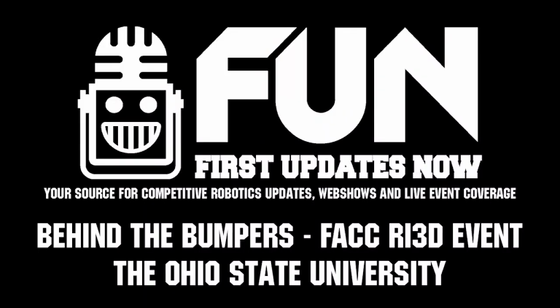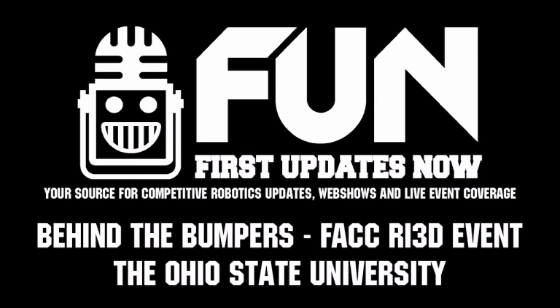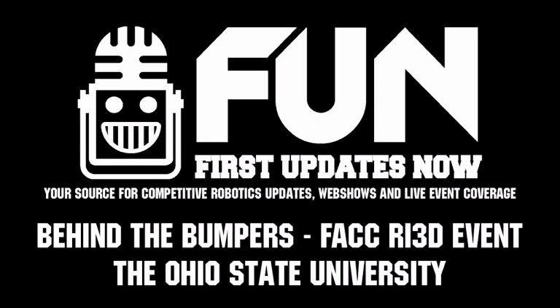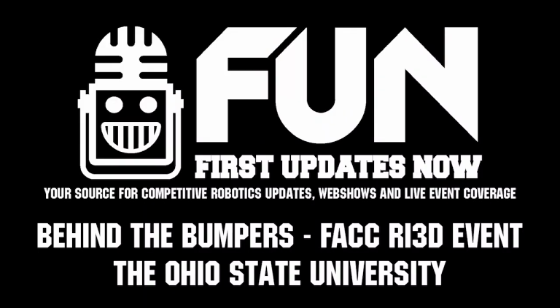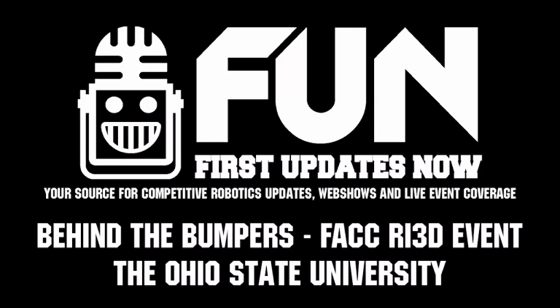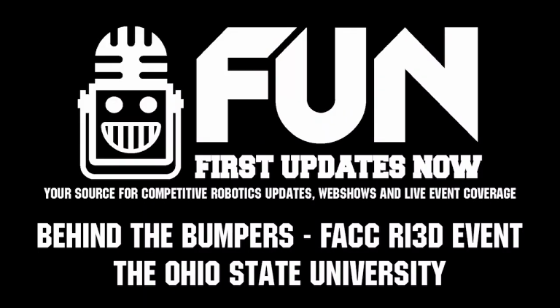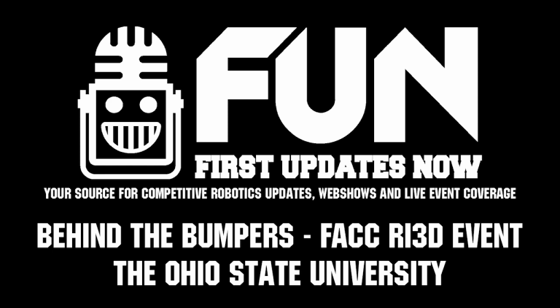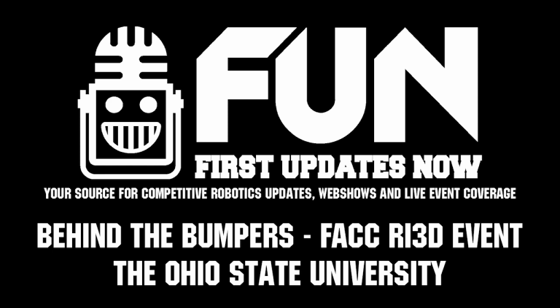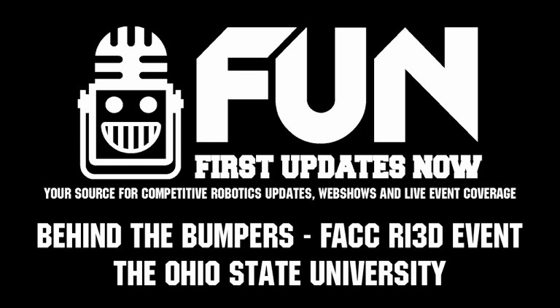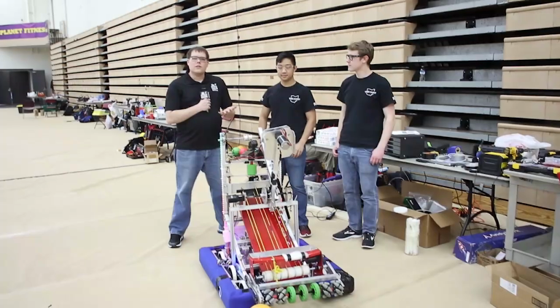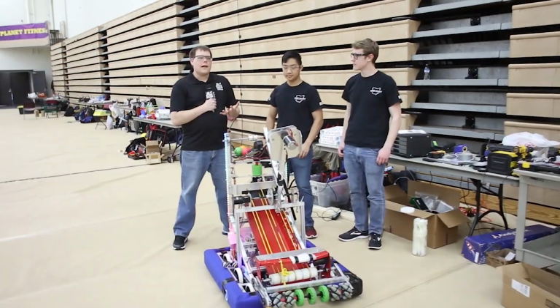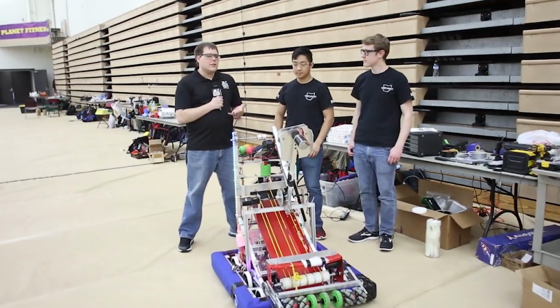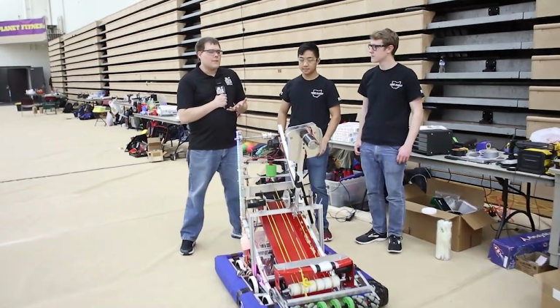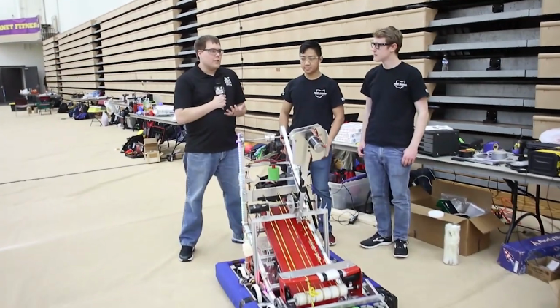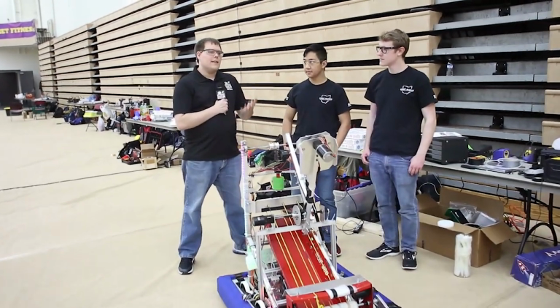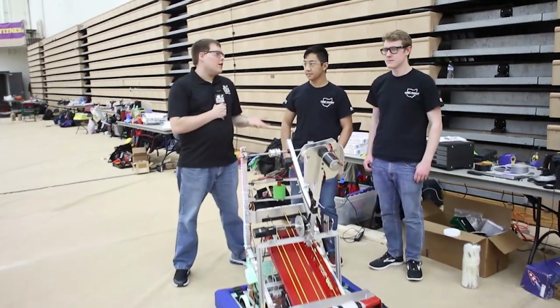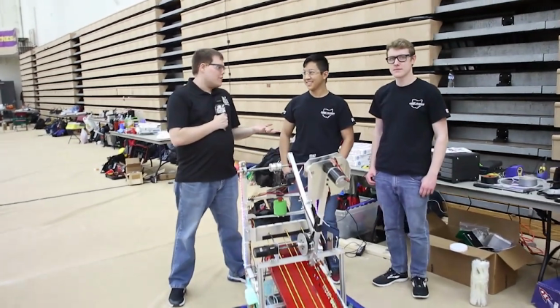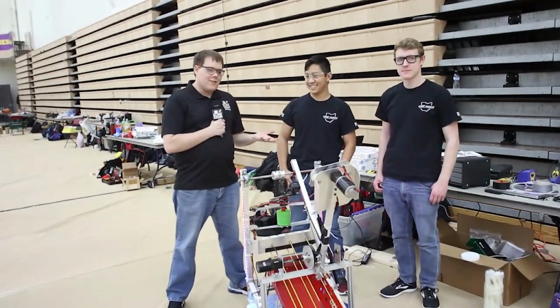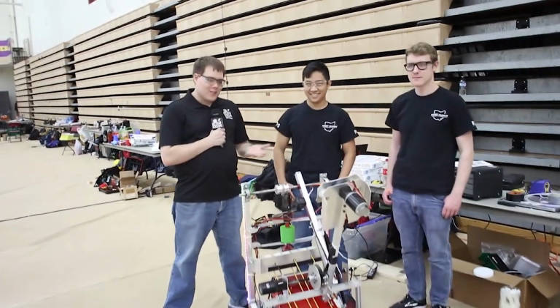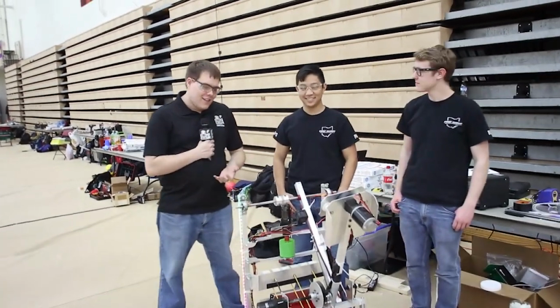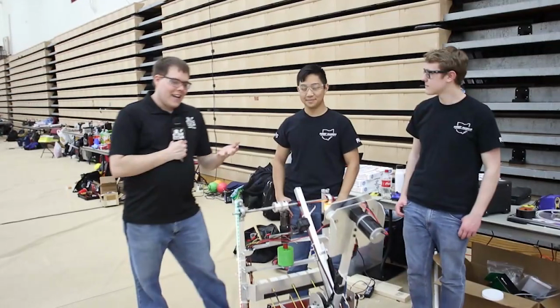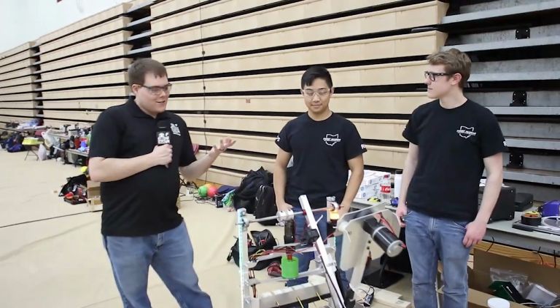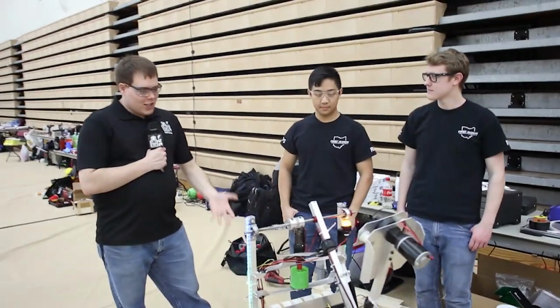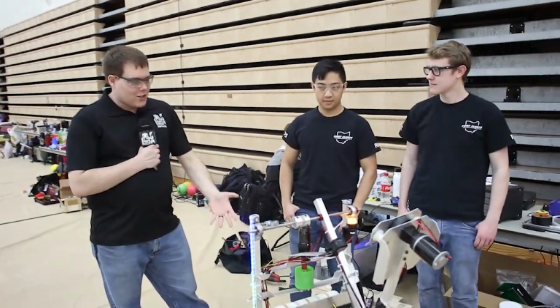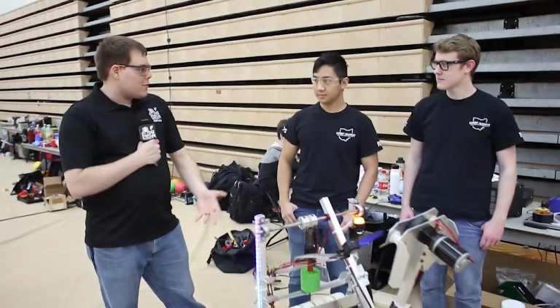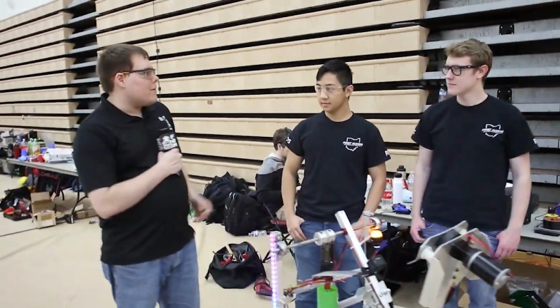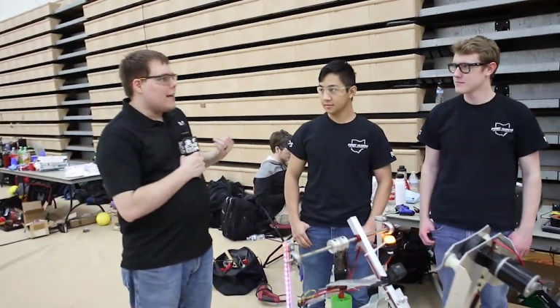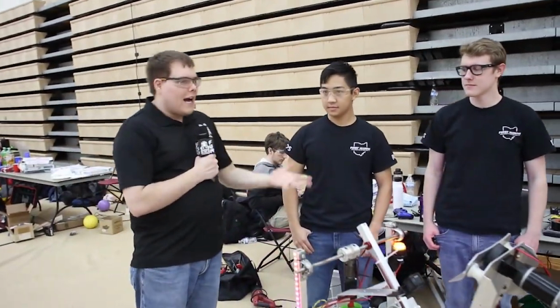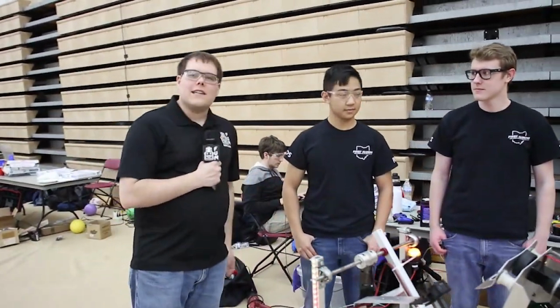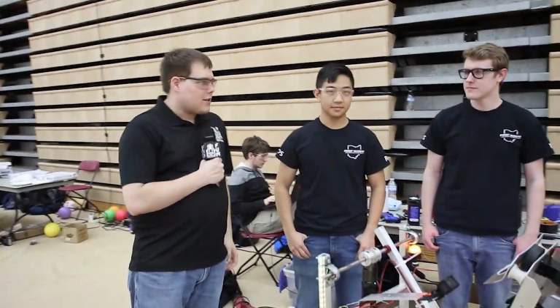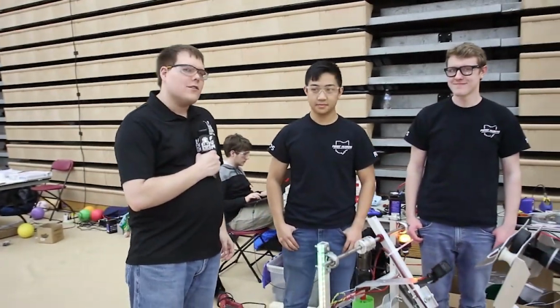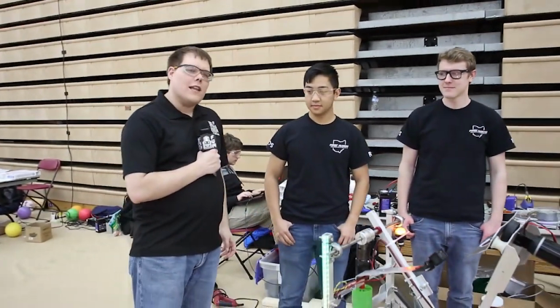Hey, I'm Ben. I'm here with First Updates Now at the FIRST Alumni Collegiate Competition here with The Ohio State University. They're going to talk to you a little bit about the robot. We've got Eddie and Isaac here, so I'm going to turn it over to them.